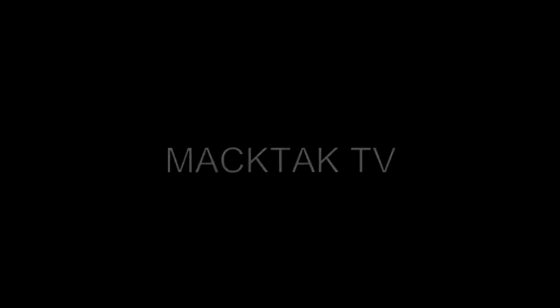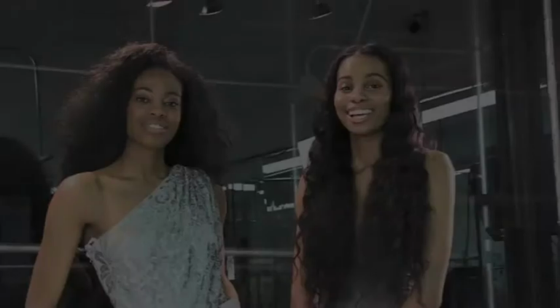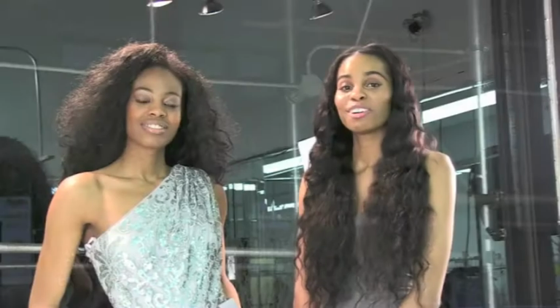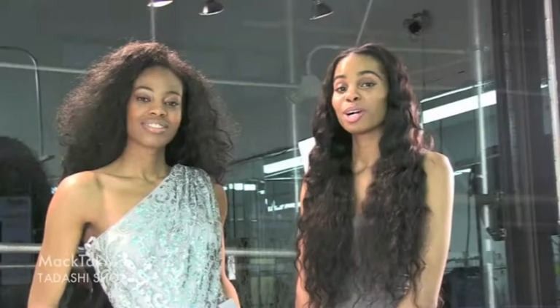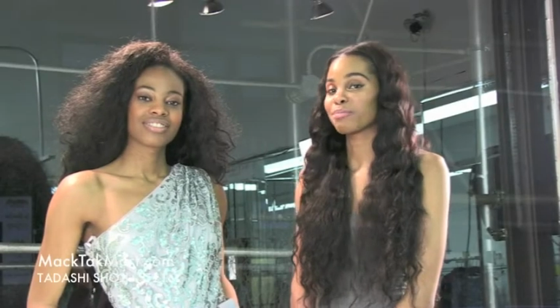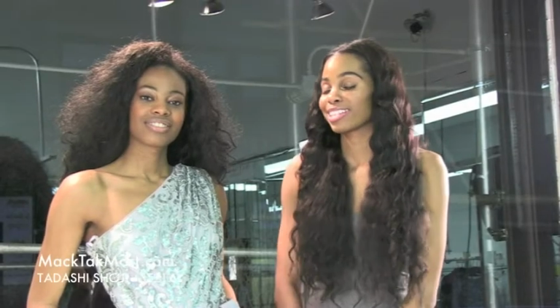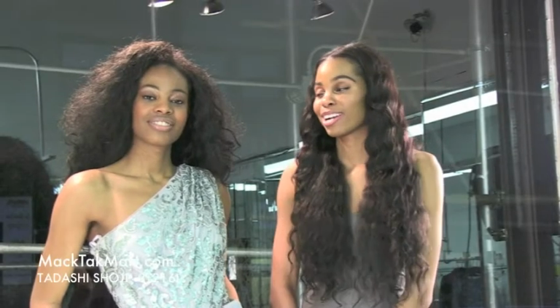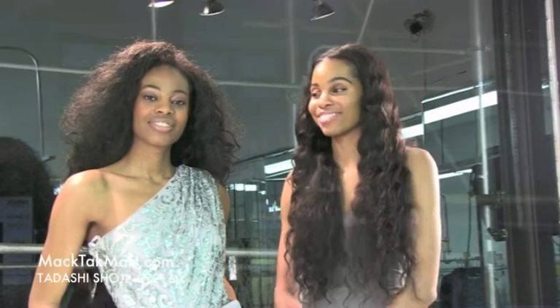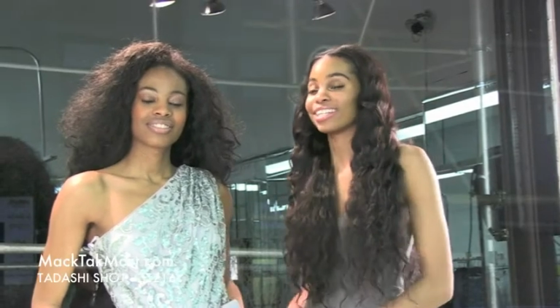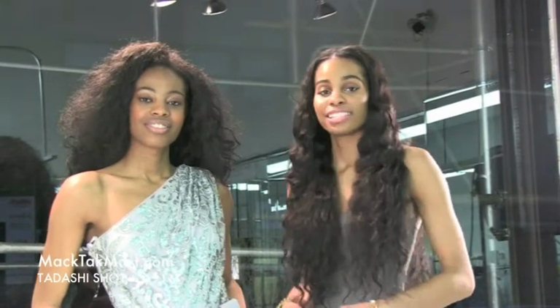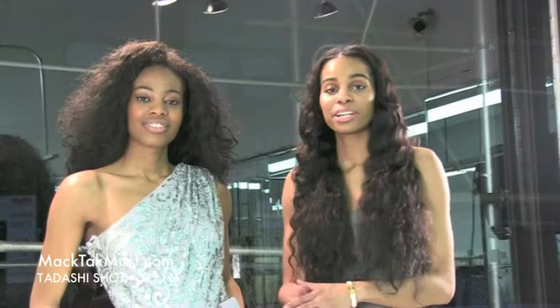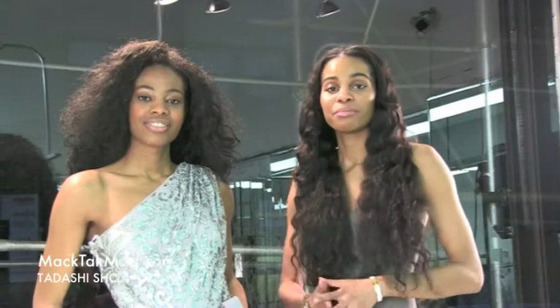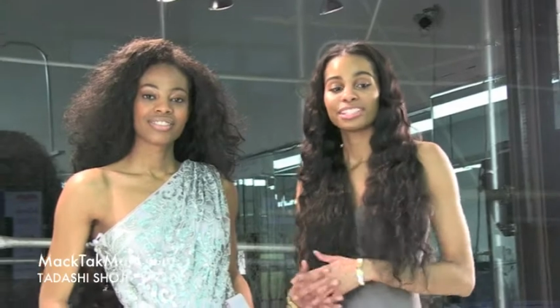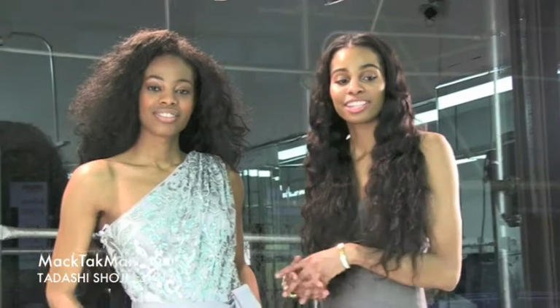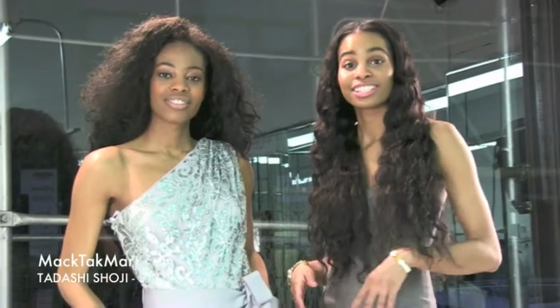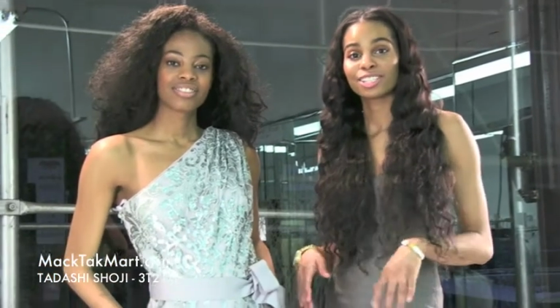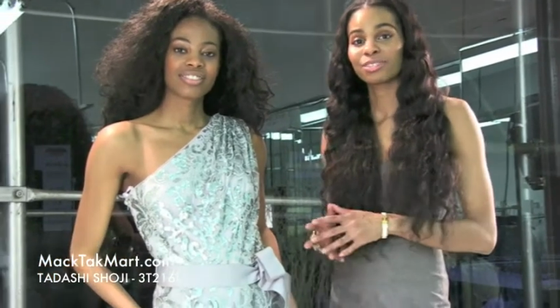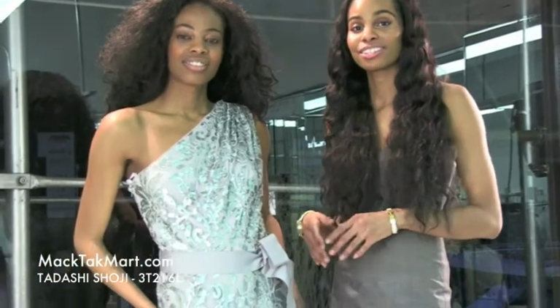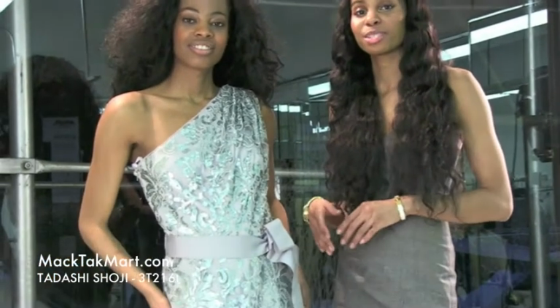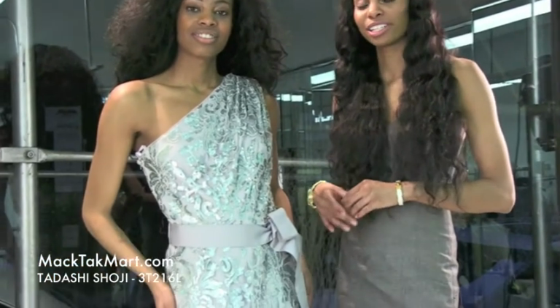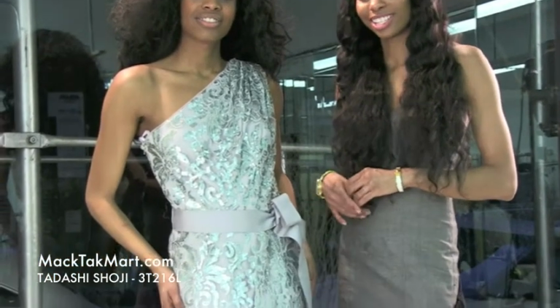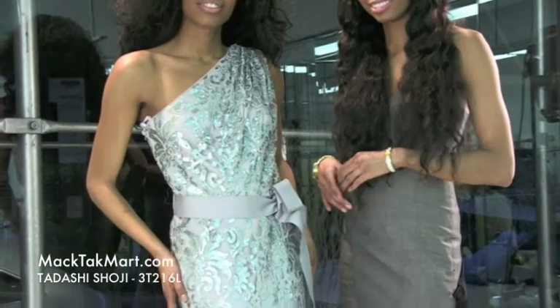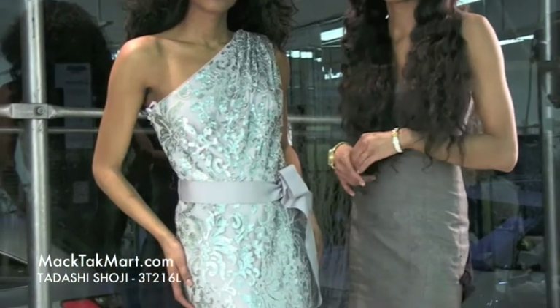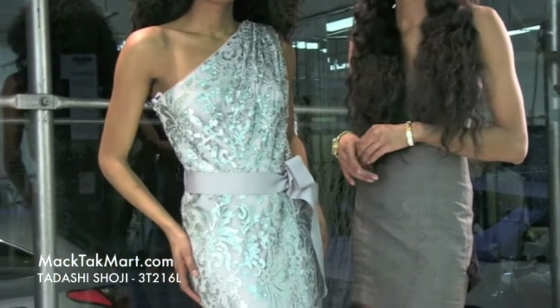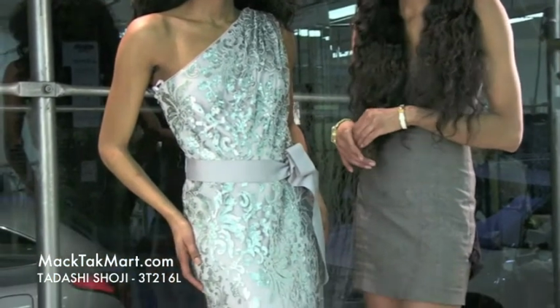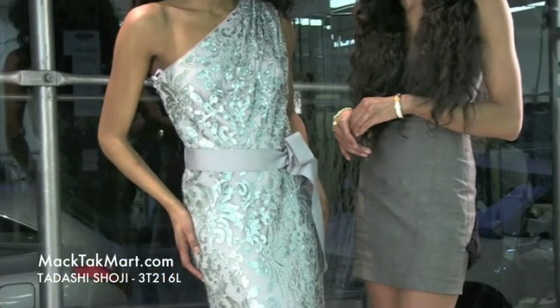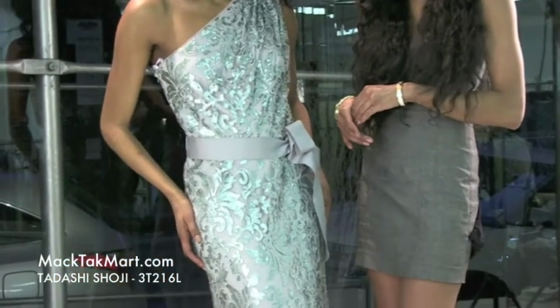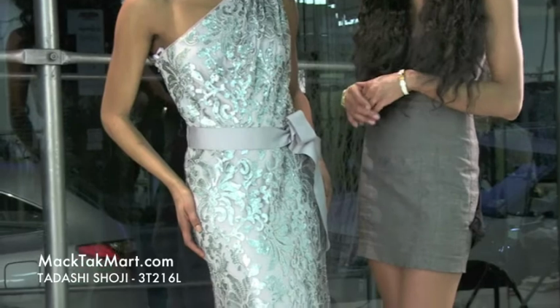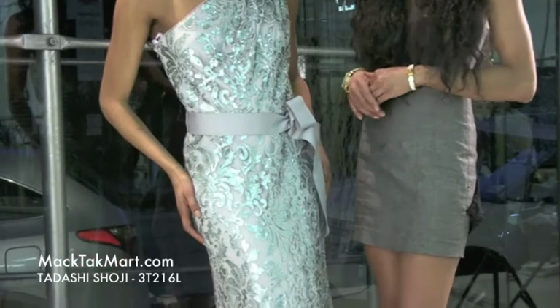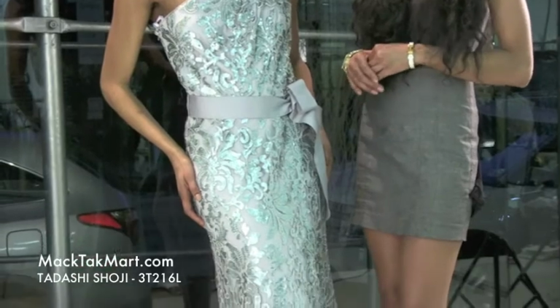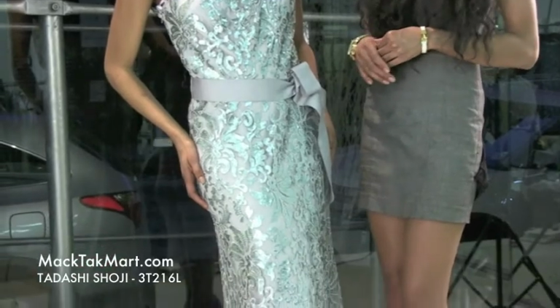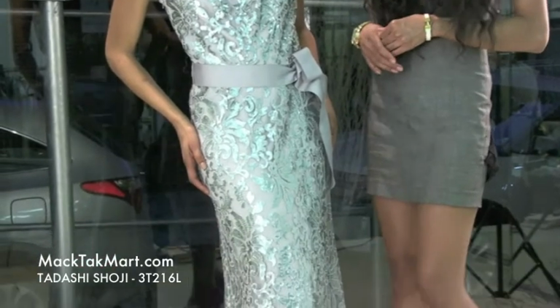Hello and welcome to Magtech Mart TV. Today we're debuting designer Tadashi's 2013 Spring Collection, style number 3T216L.